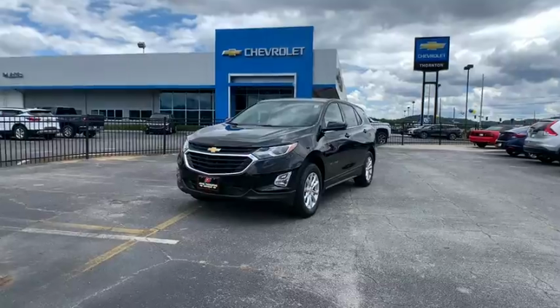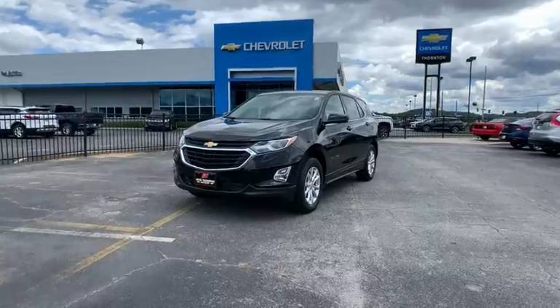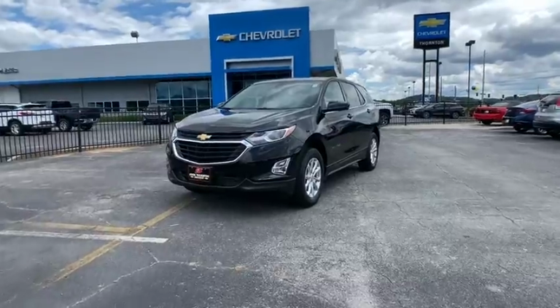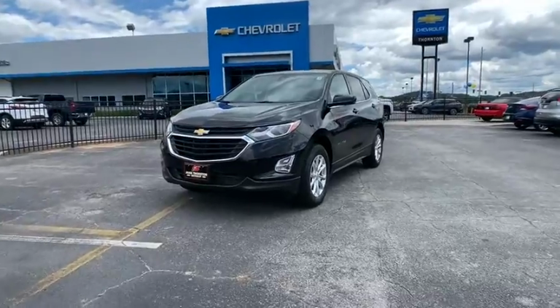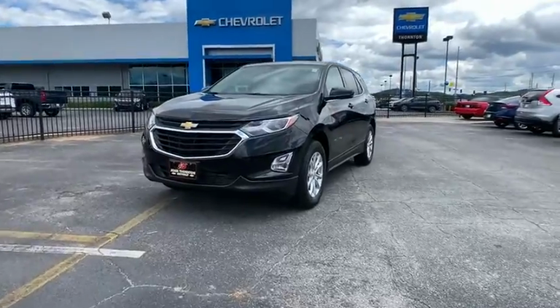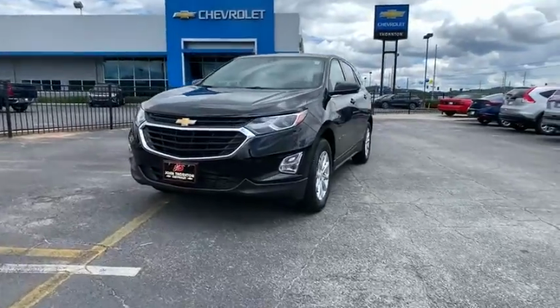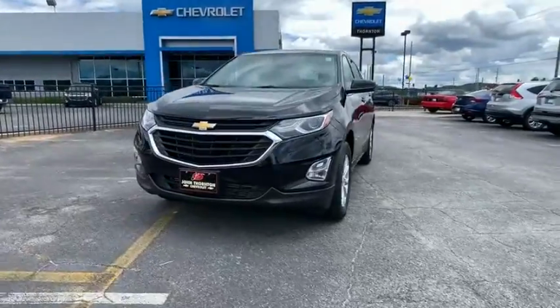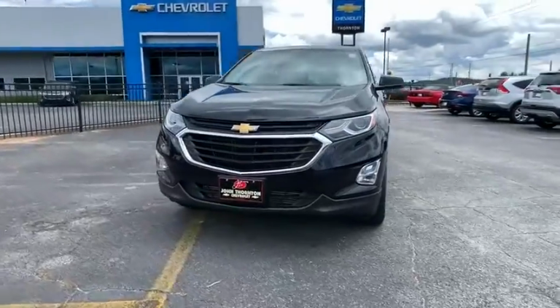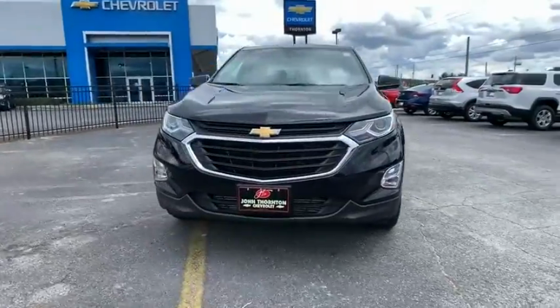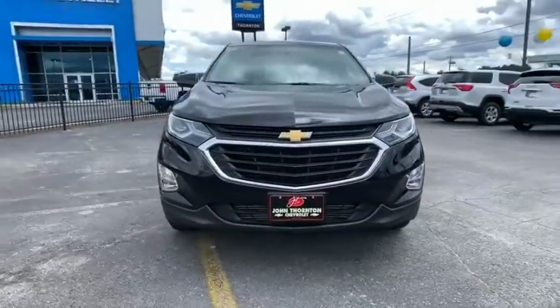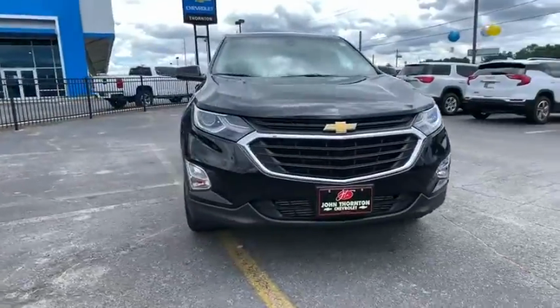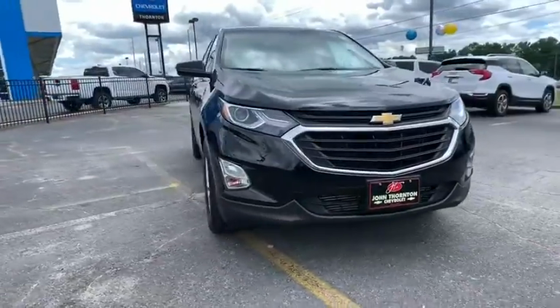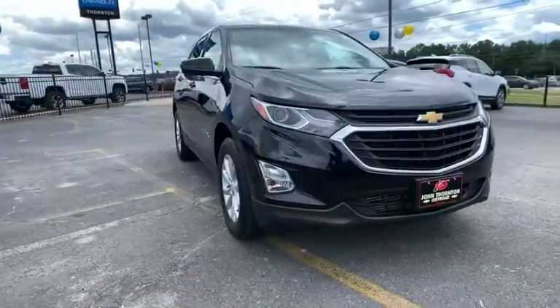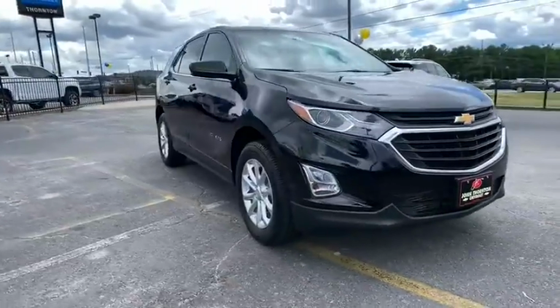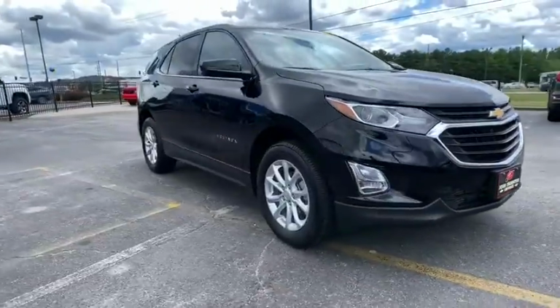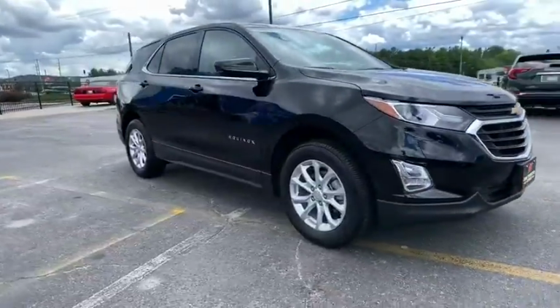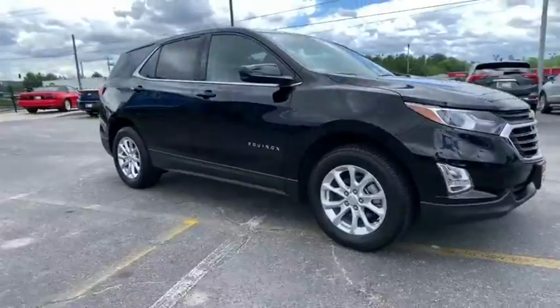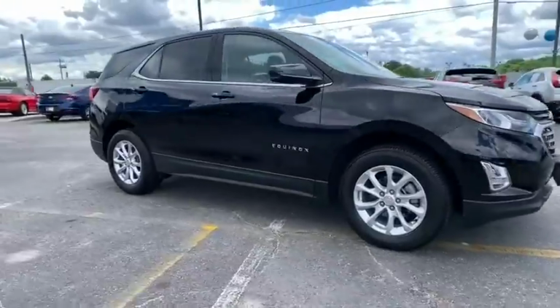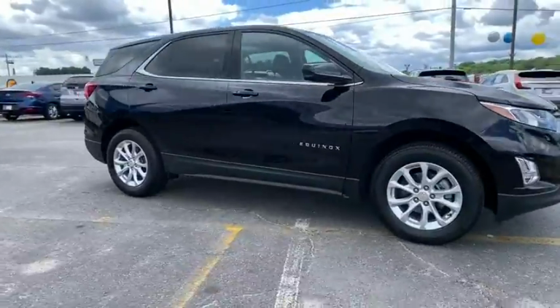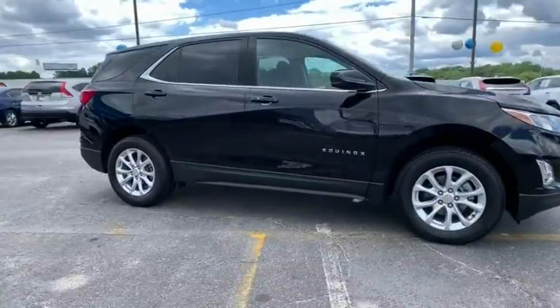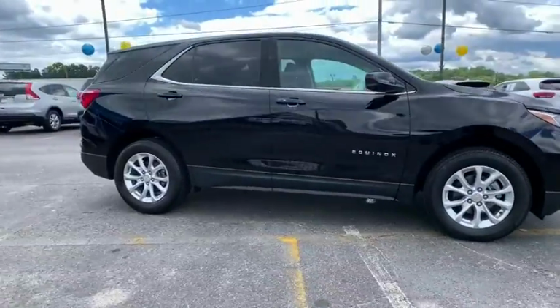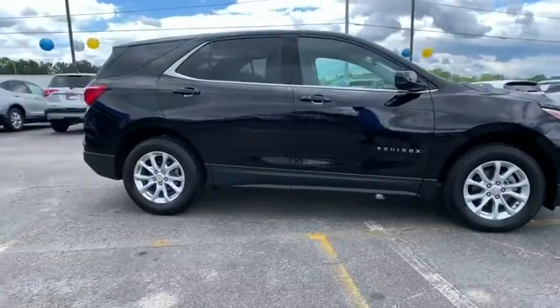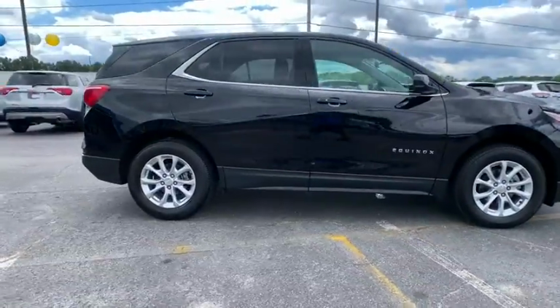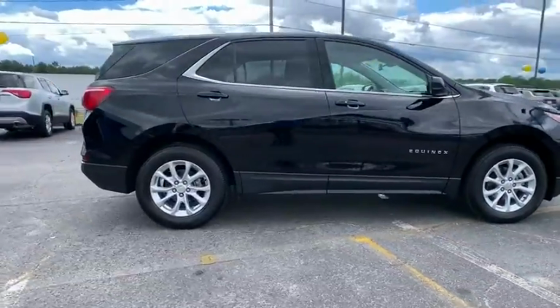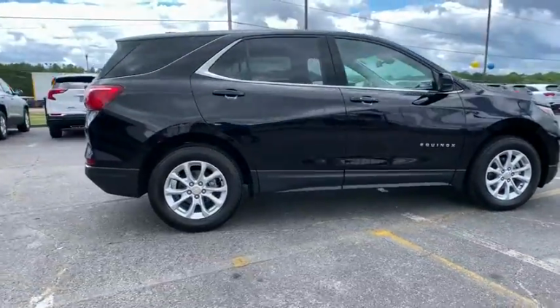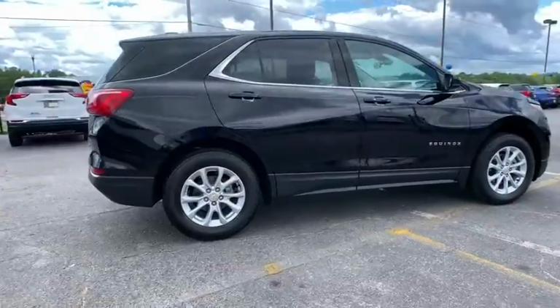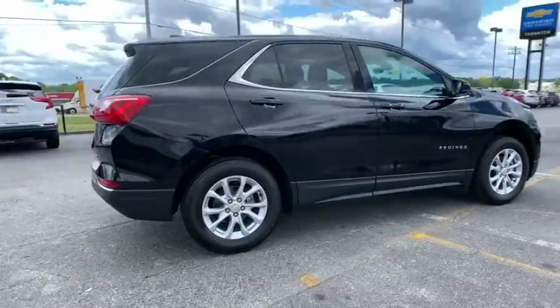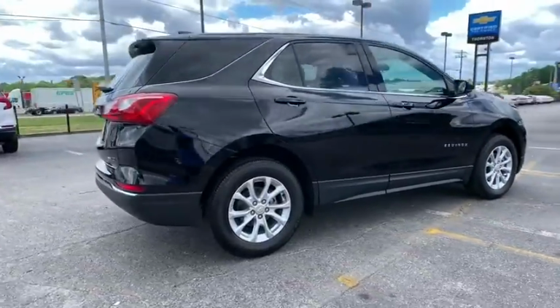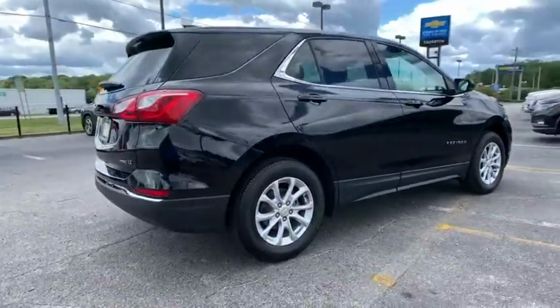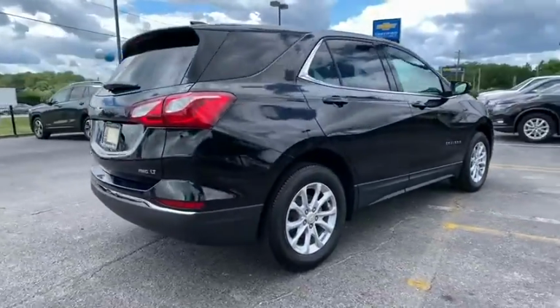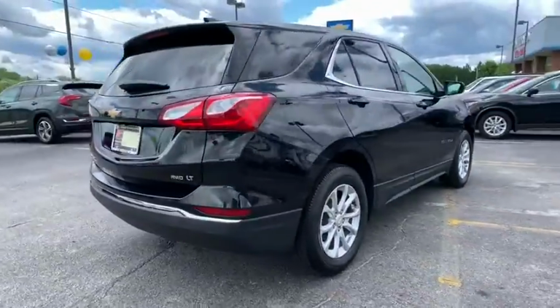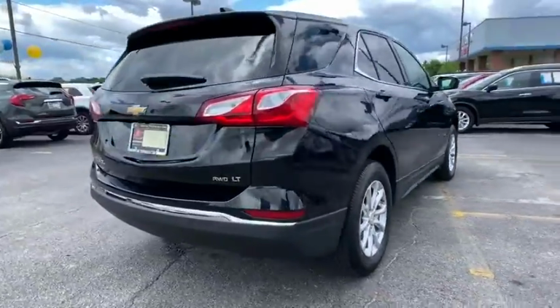Take a ride in the 2020 Chevrolet Equinox. Fuel efficiency, safety, and value equals the Chevy Equinox. This vehicle has less than 20,000 miles.